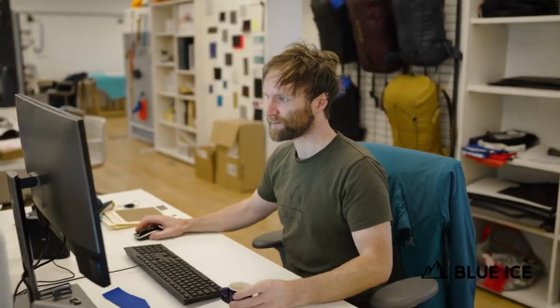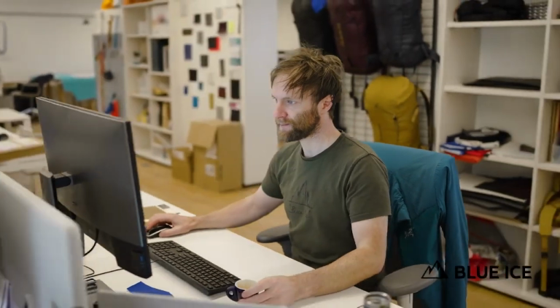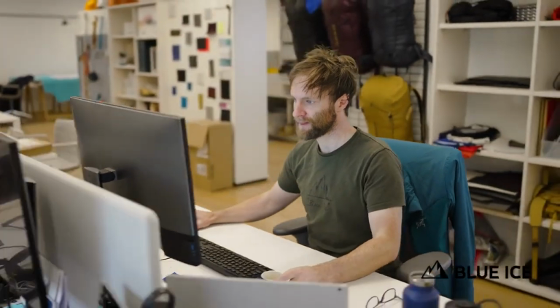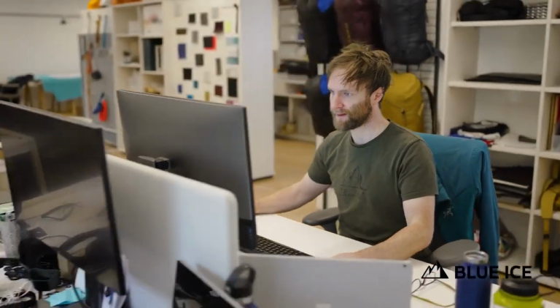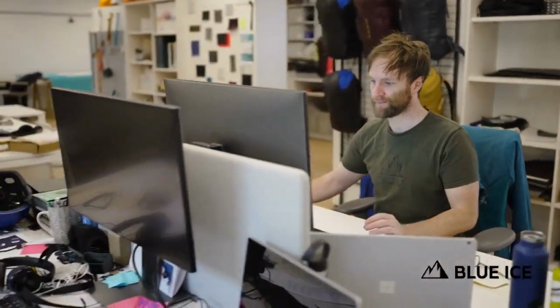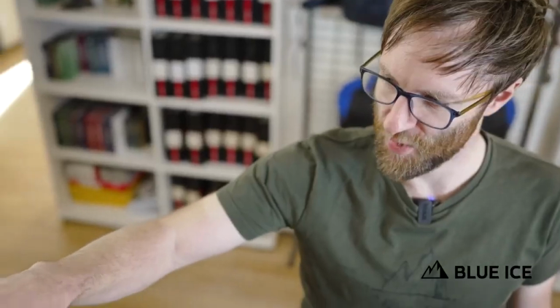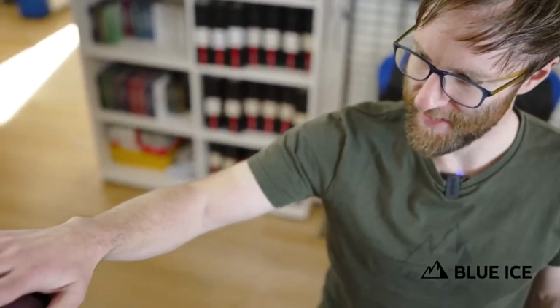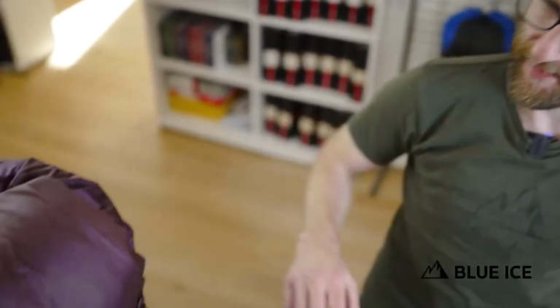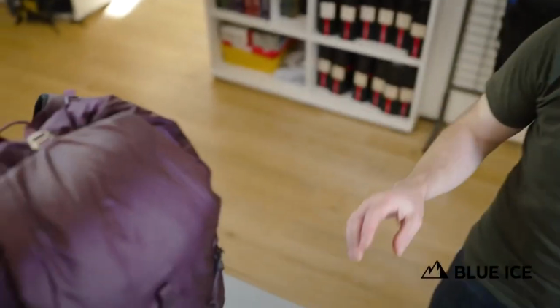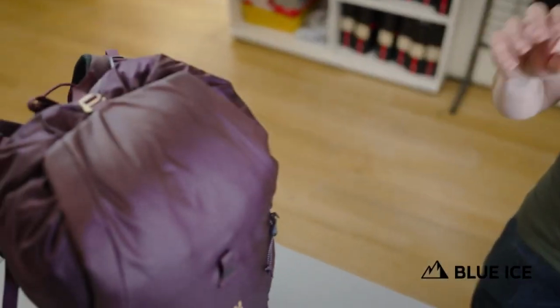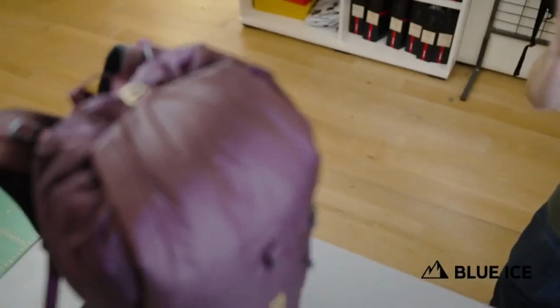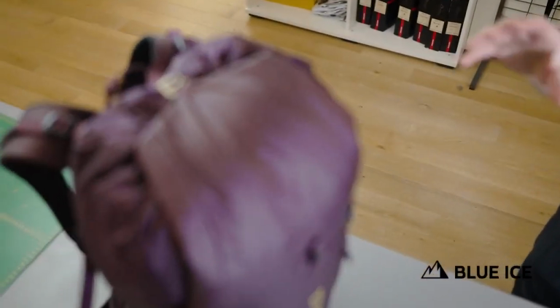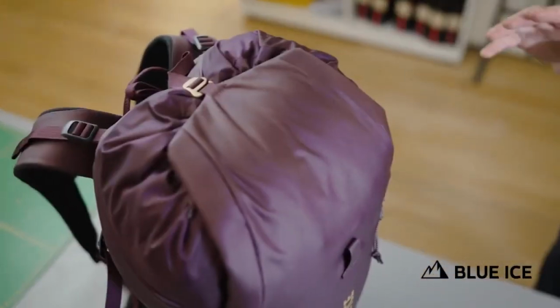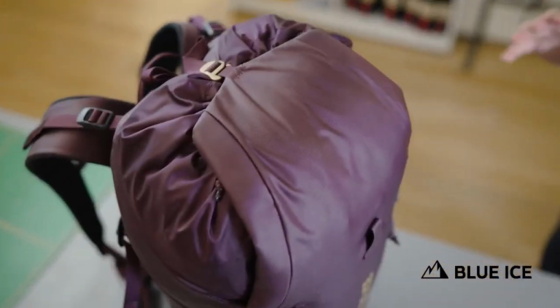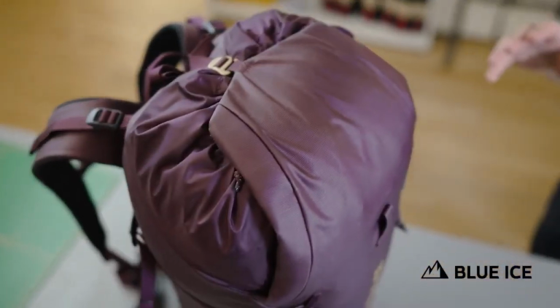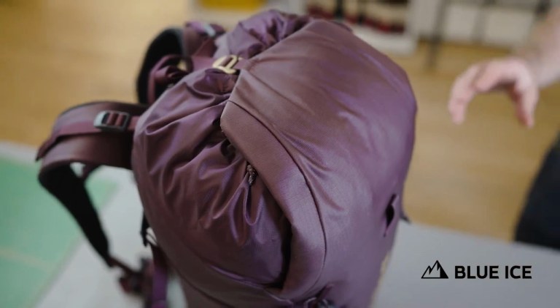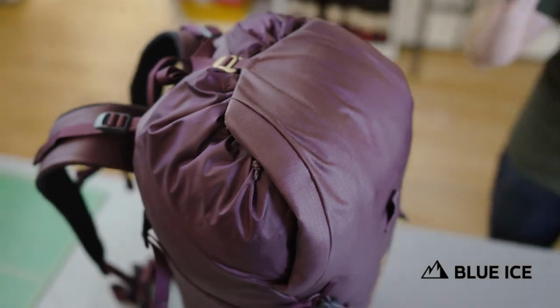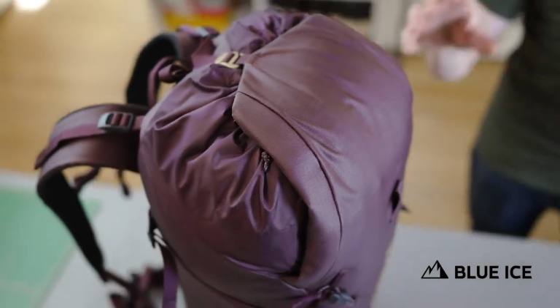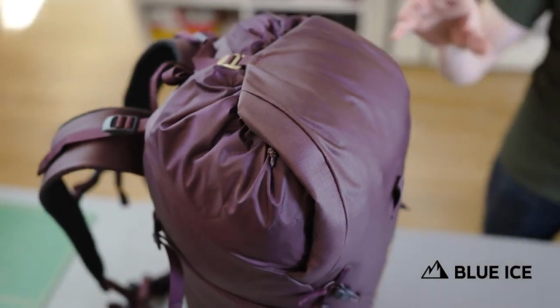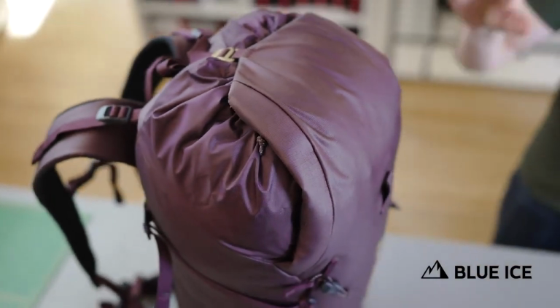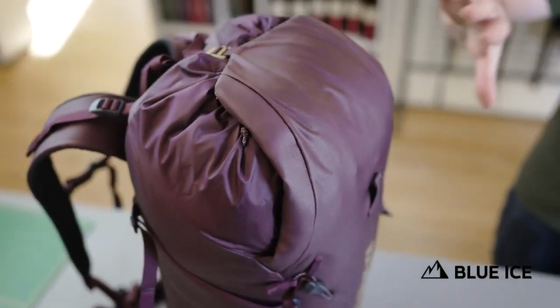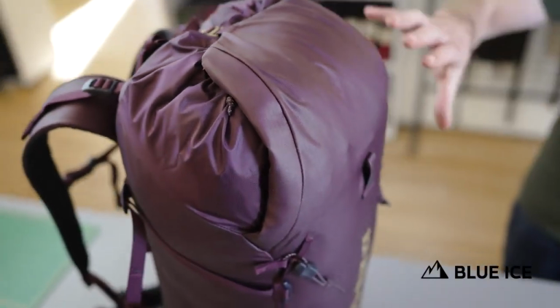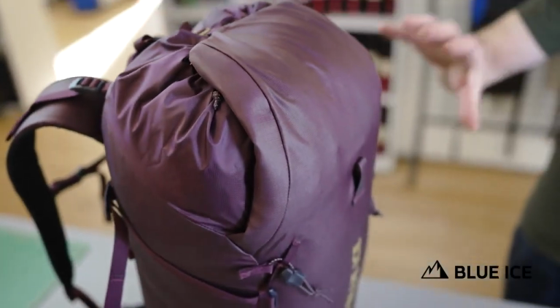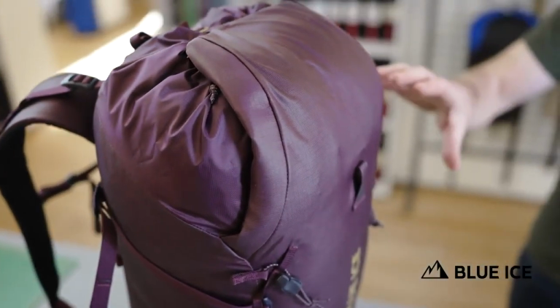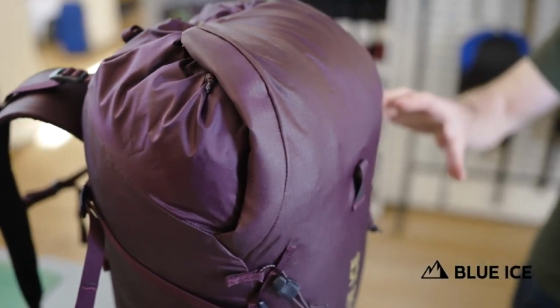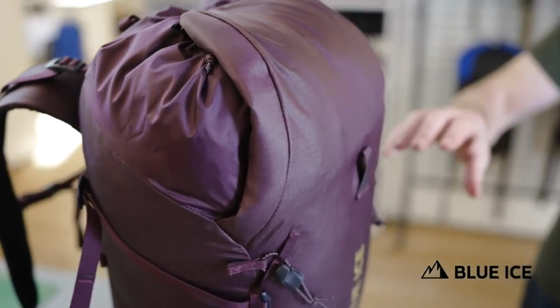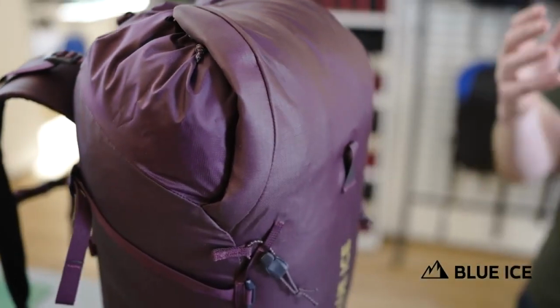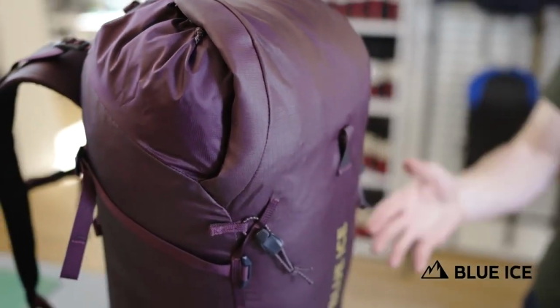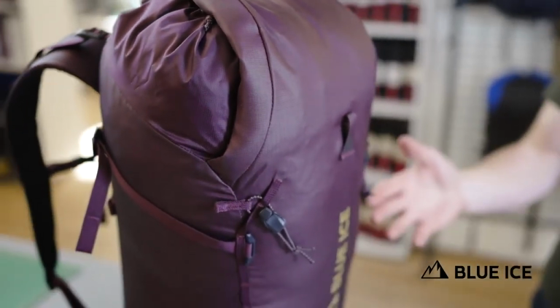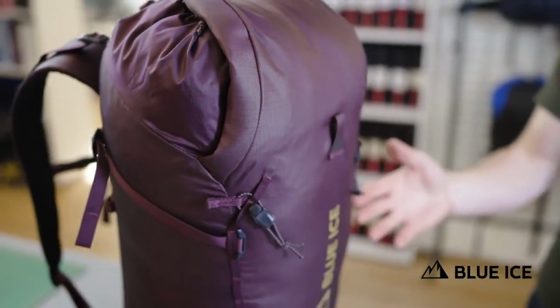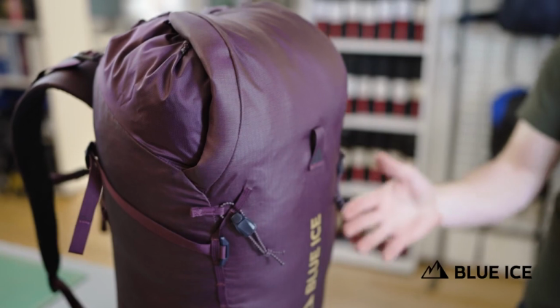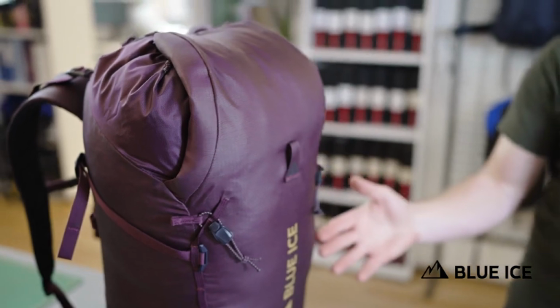The Warthog uses our new 210 Robic fabric, which offers an amazing strength-to-weight ratio and really great weather-shedding and abrasion performance, thanks to its carbonate face coating.